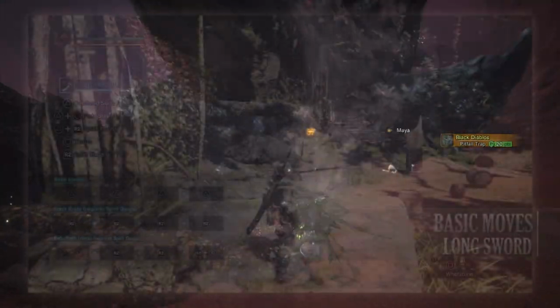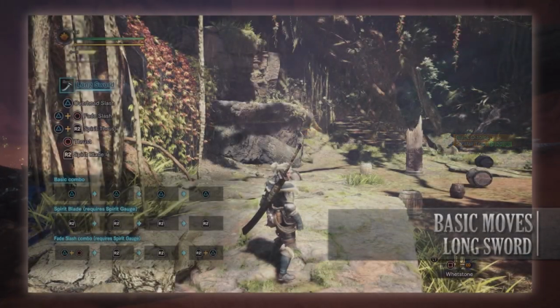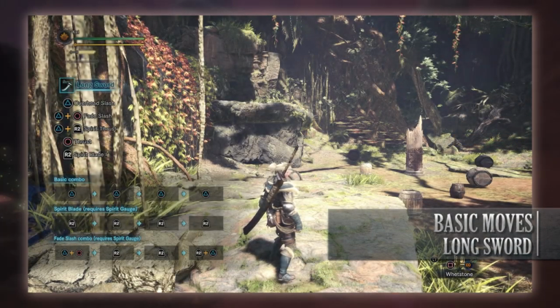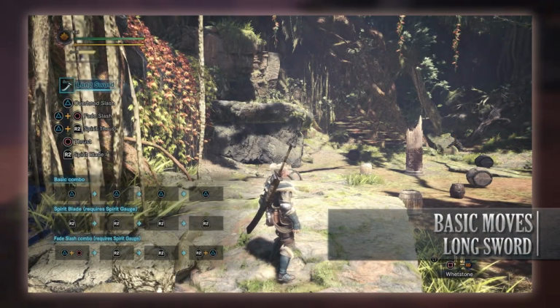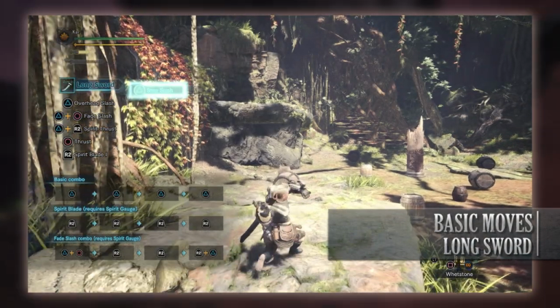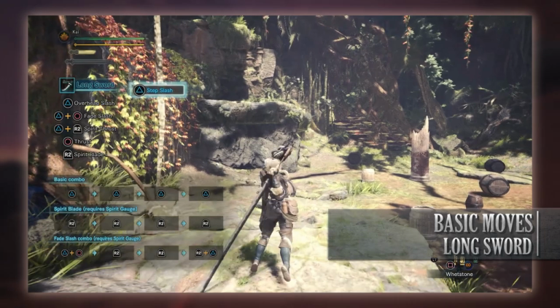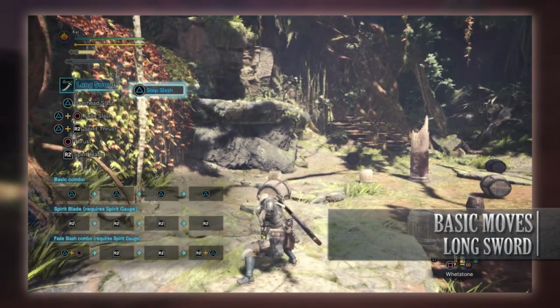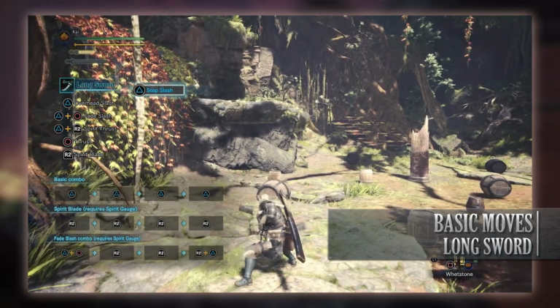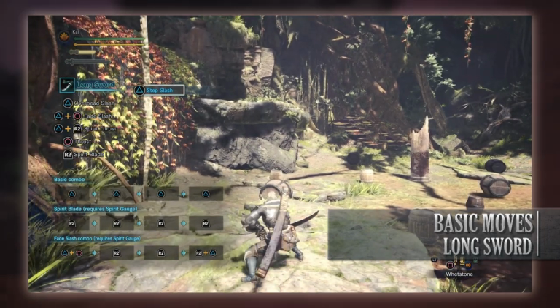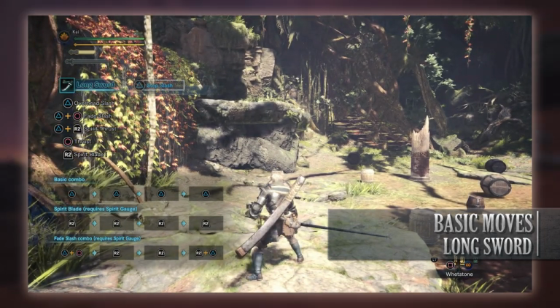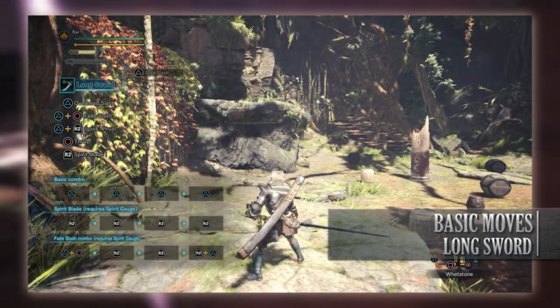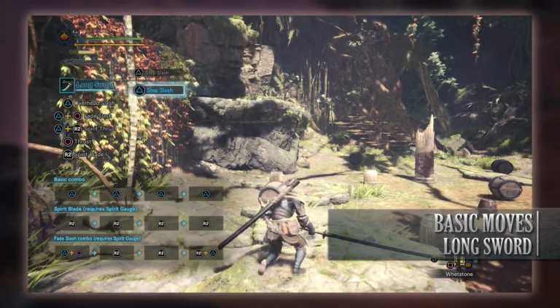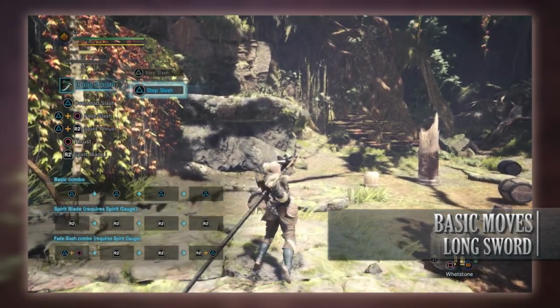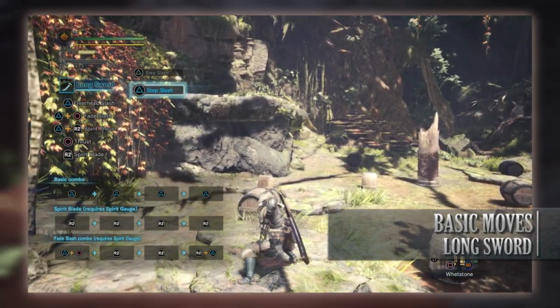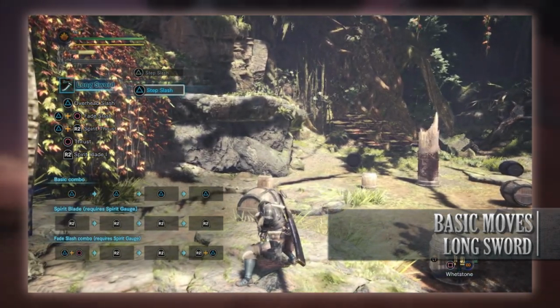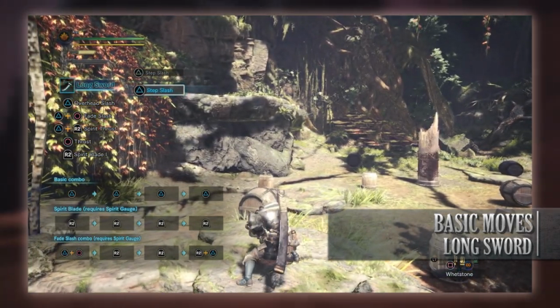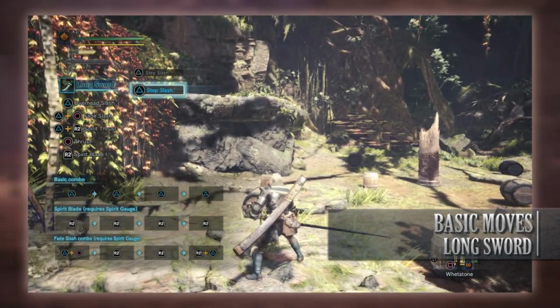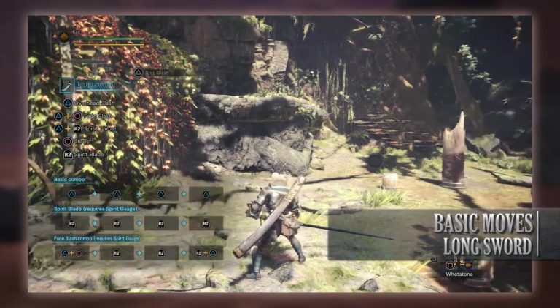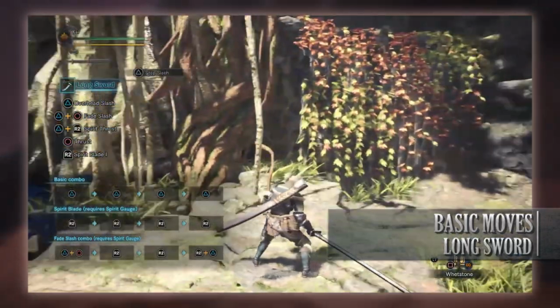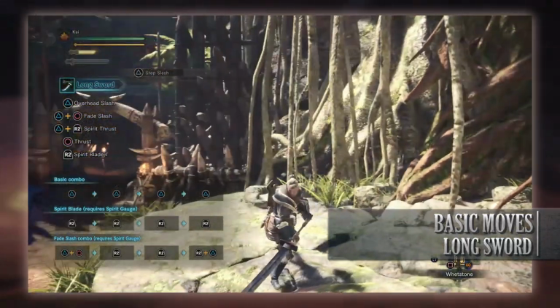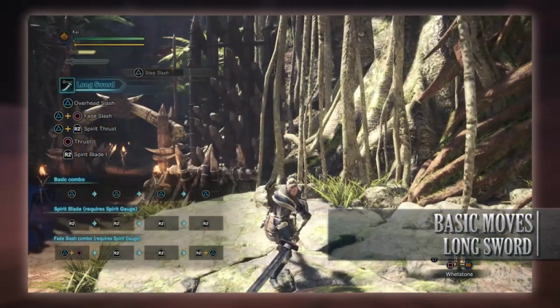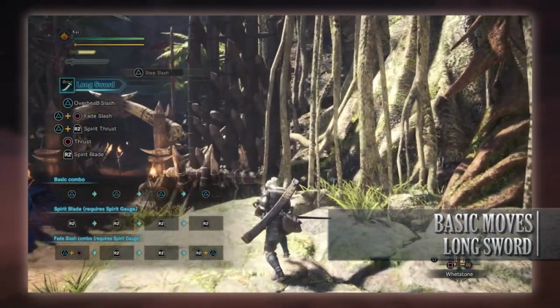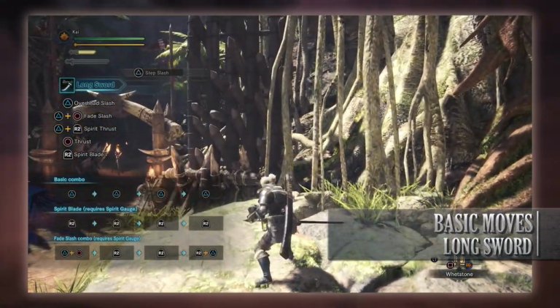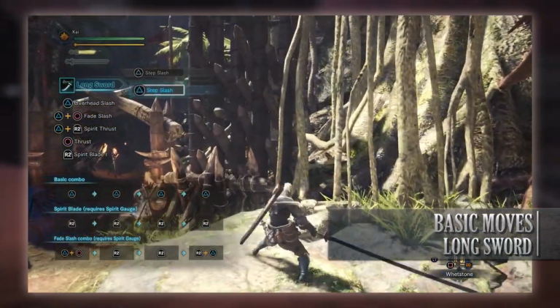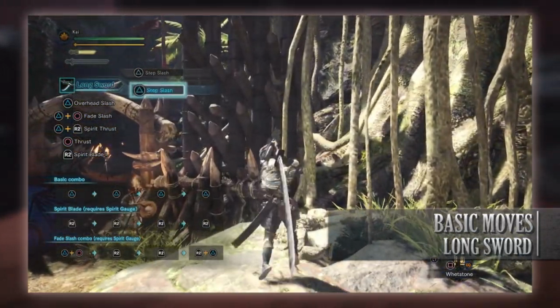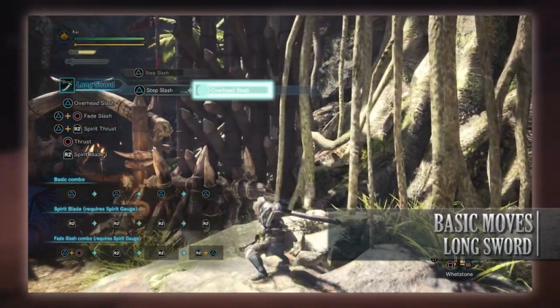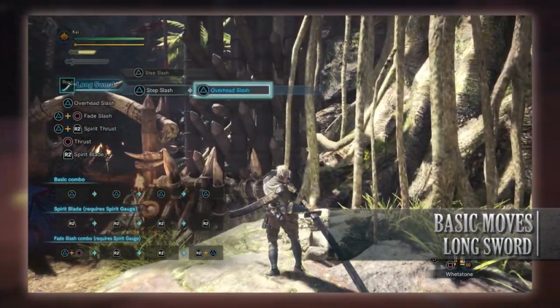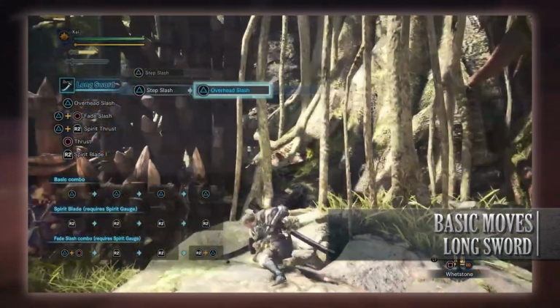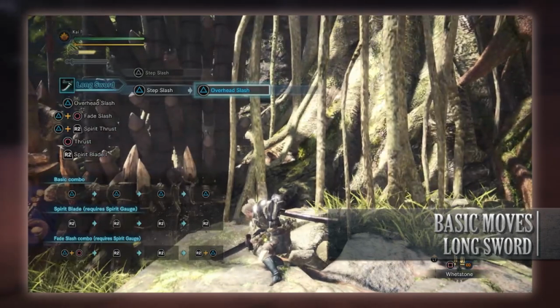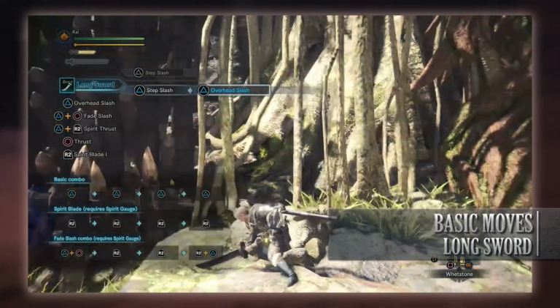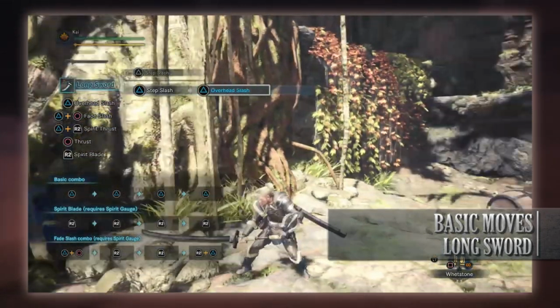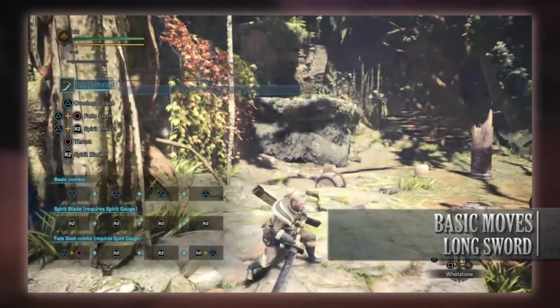The first move is the Step Slash, which is done by pressing Triangle as either a draw attack or from a stationary position. The next basic move is the Overhead Slash, which is done by pressing Triangle a second time after the Step Slash, or by pressing Triangle after a Rising Slash.